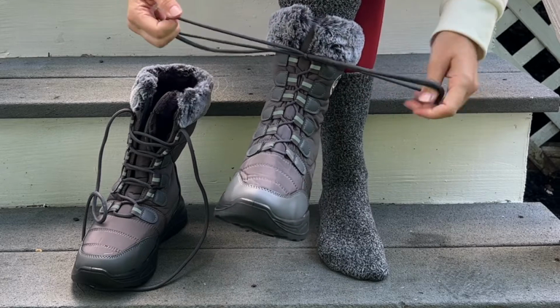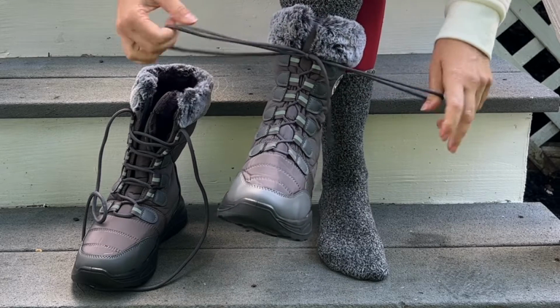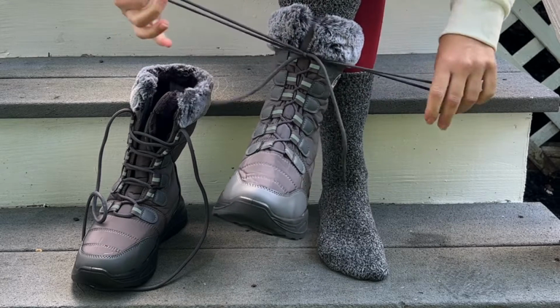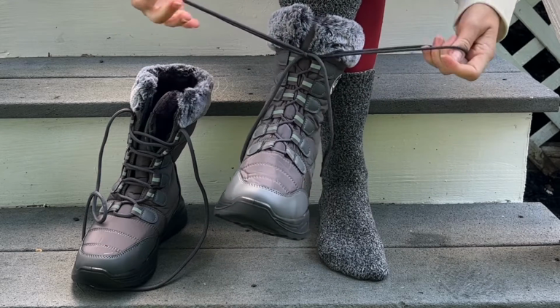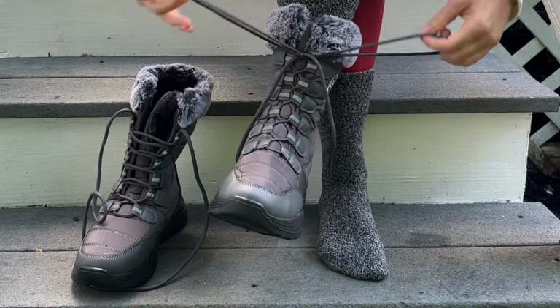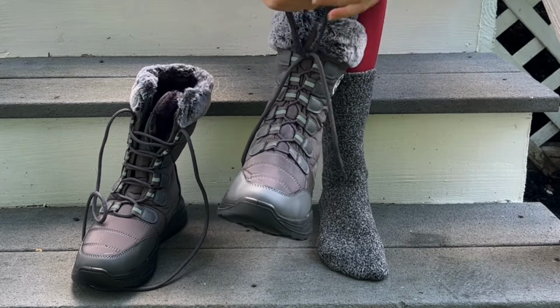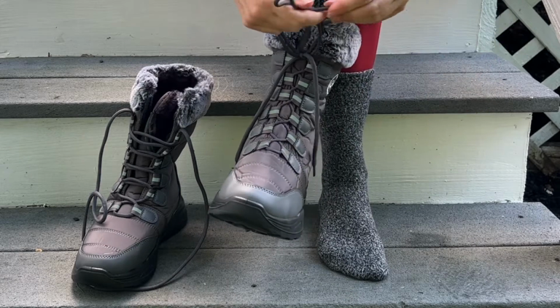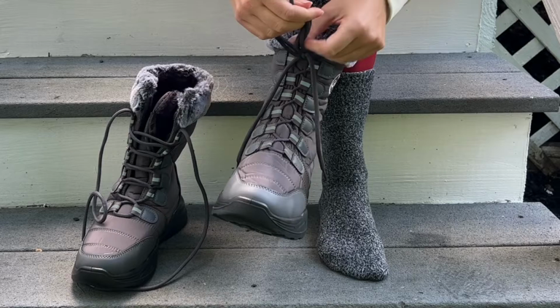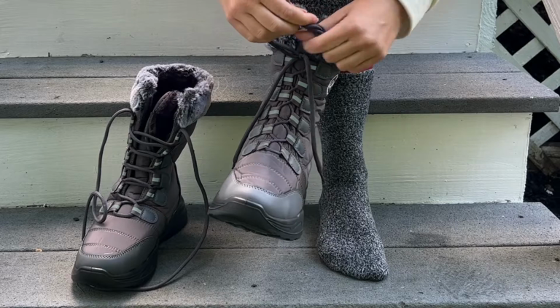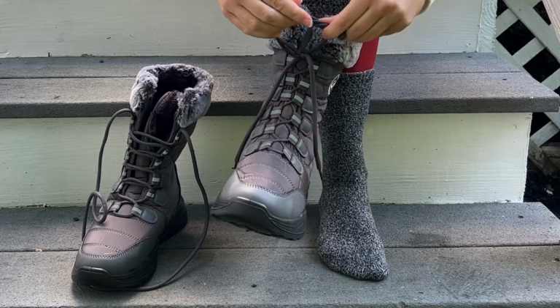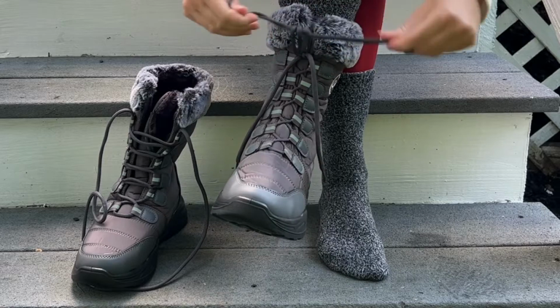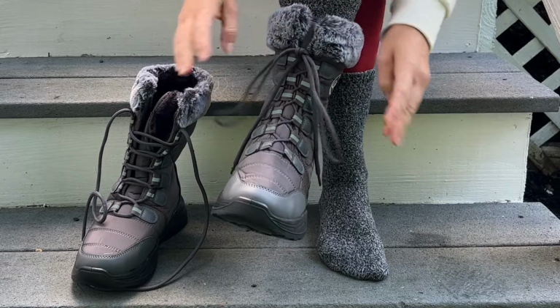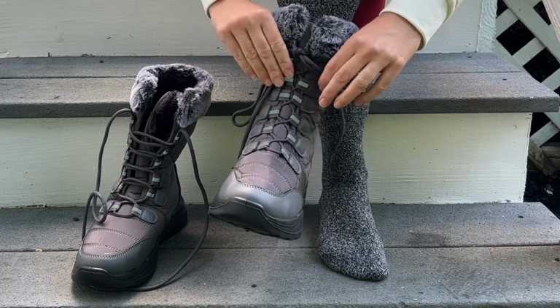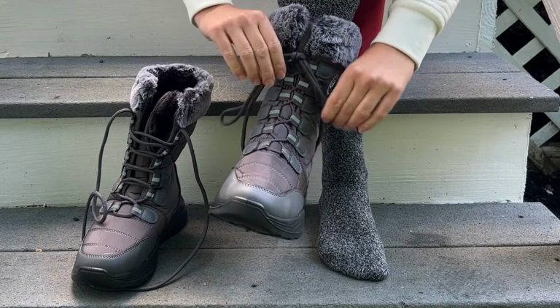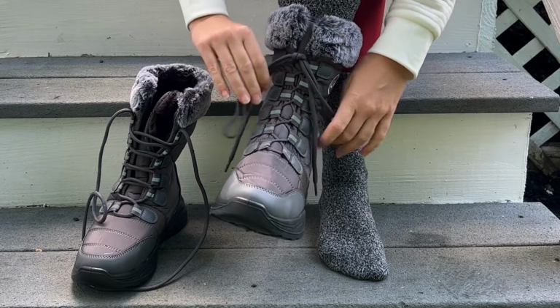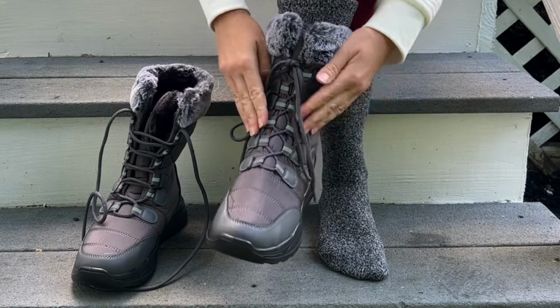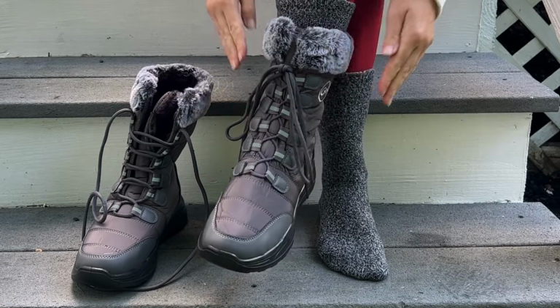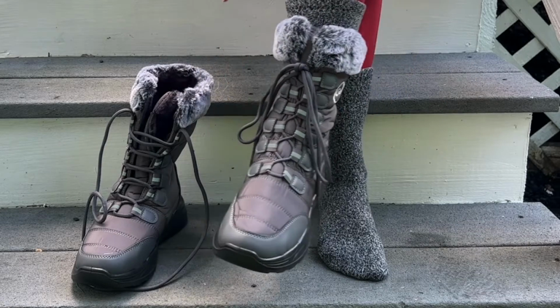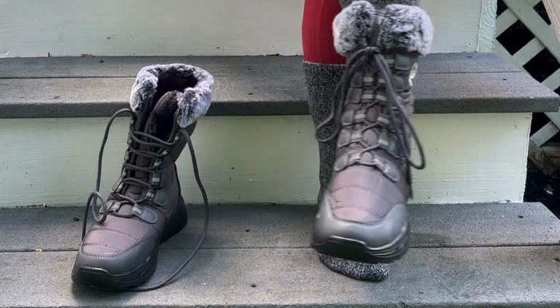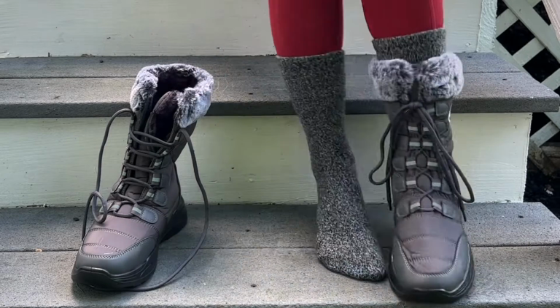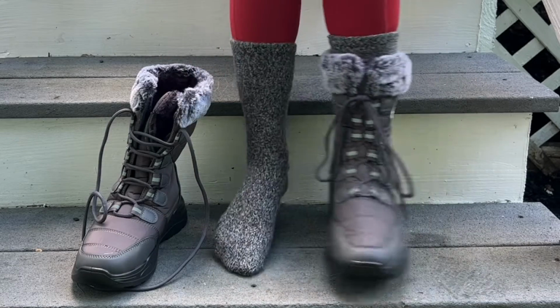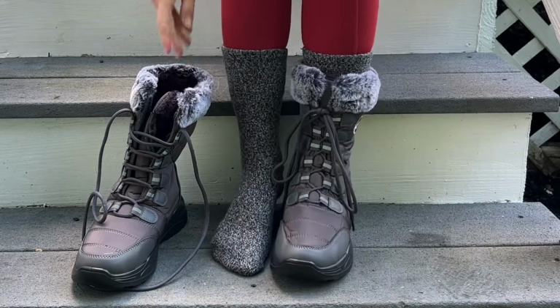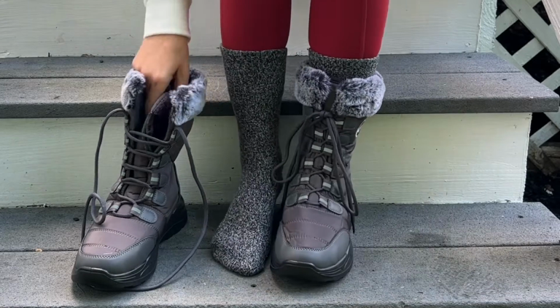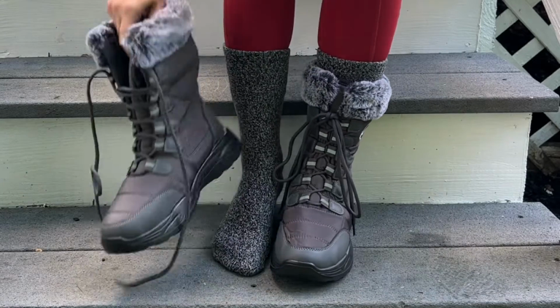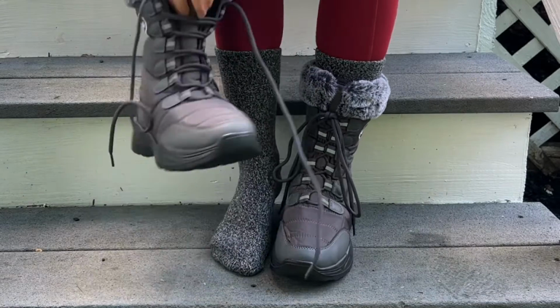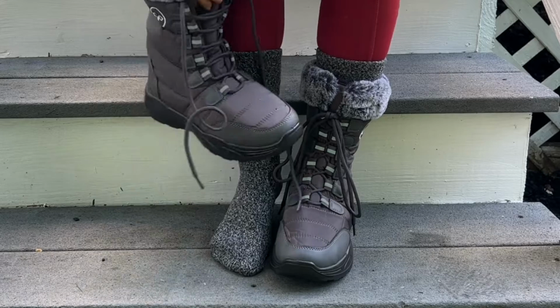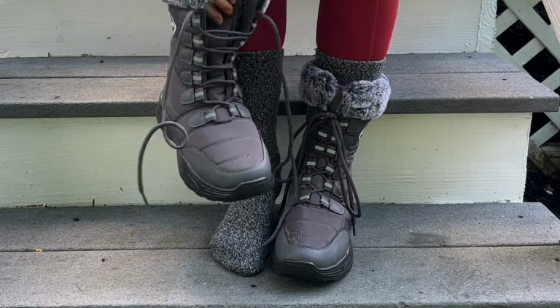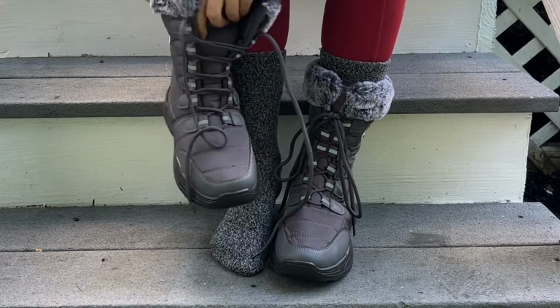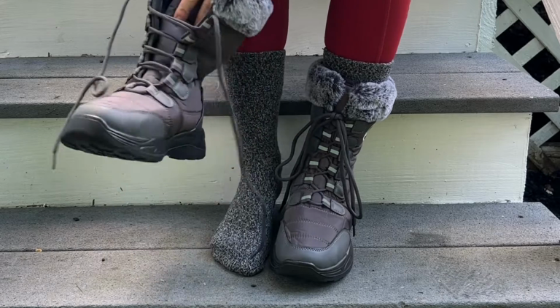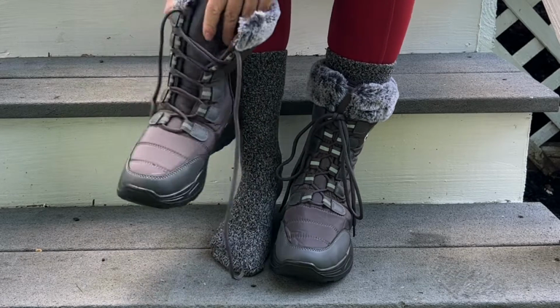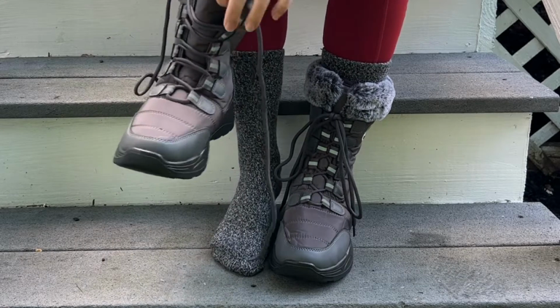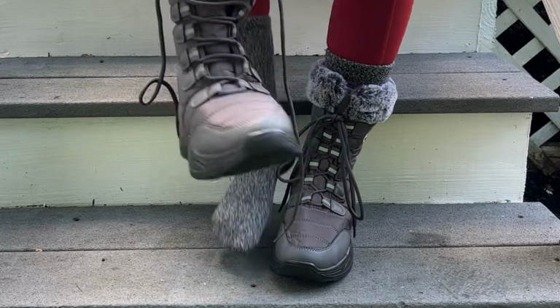You can see there's plenty of lace length. You can tie the laces on the outside like this, or I can show you how to tuck them in.